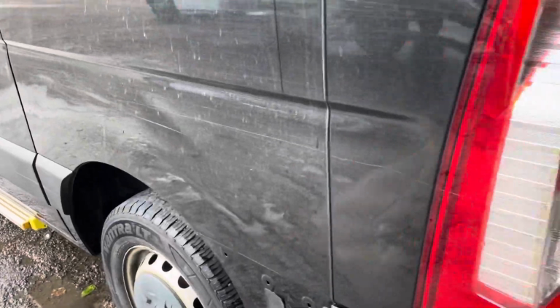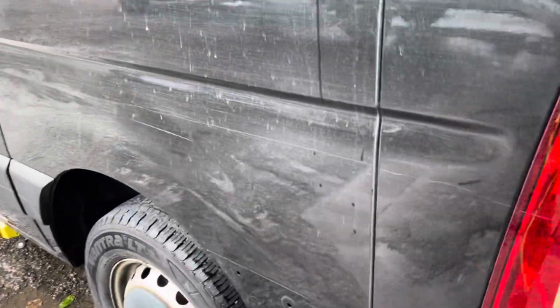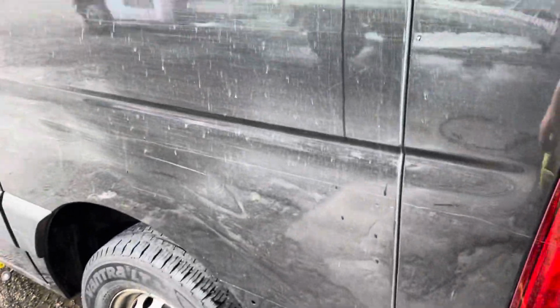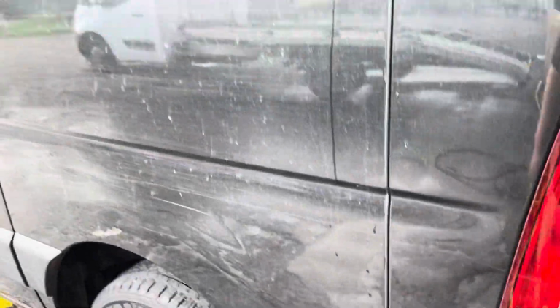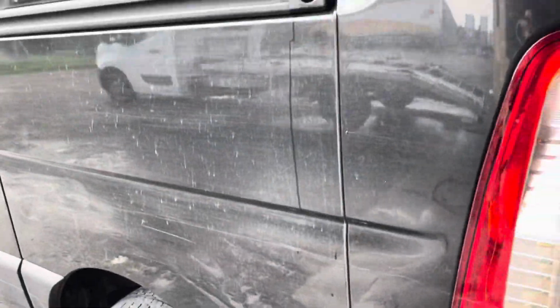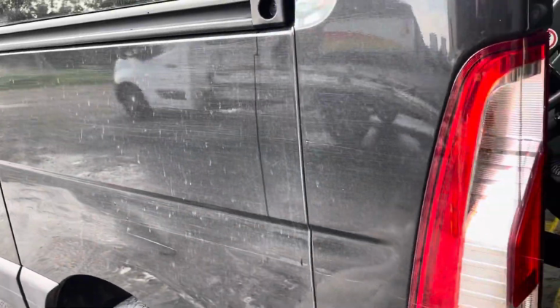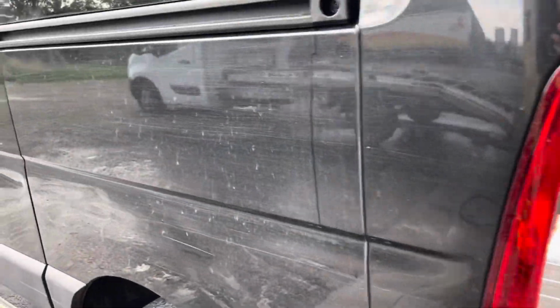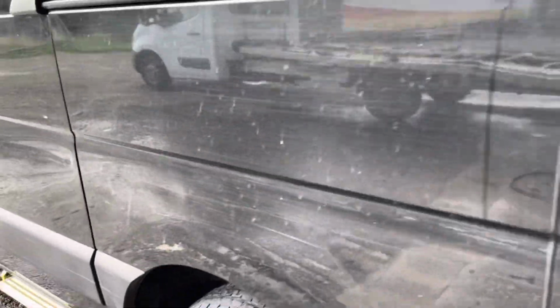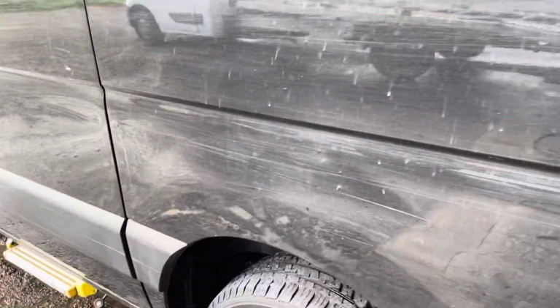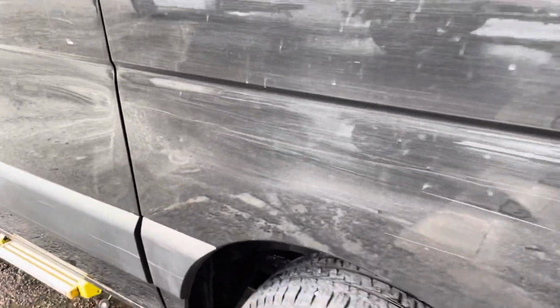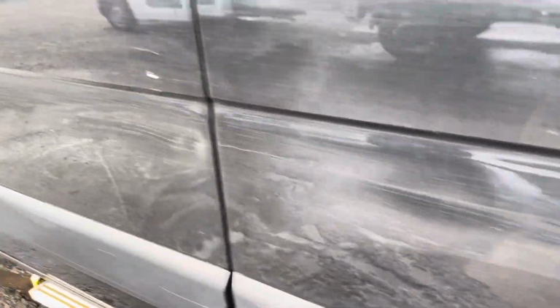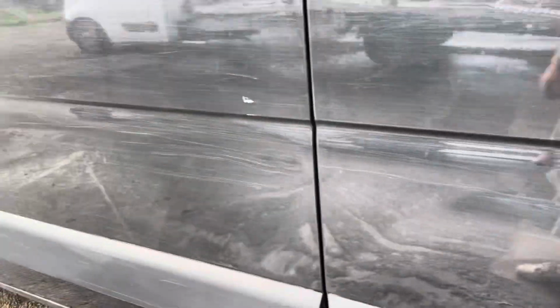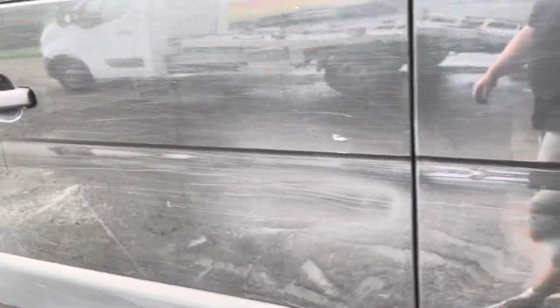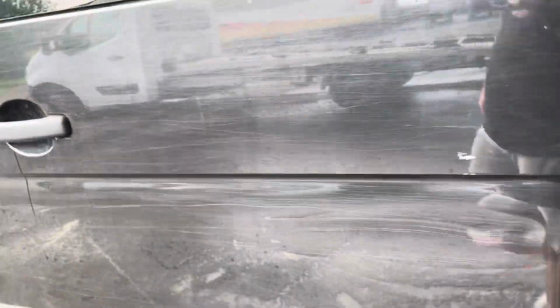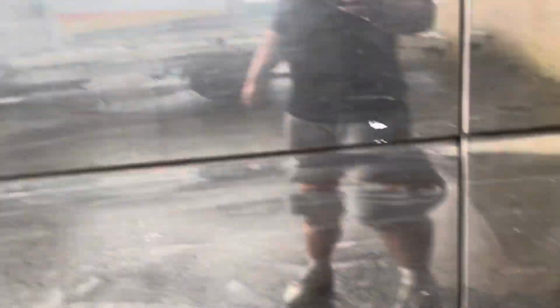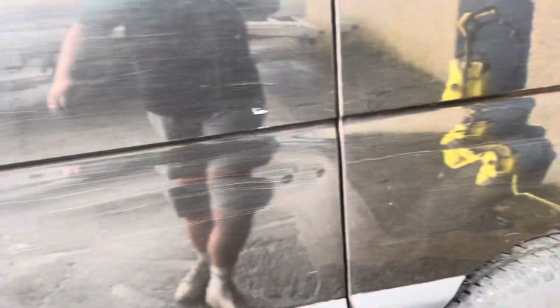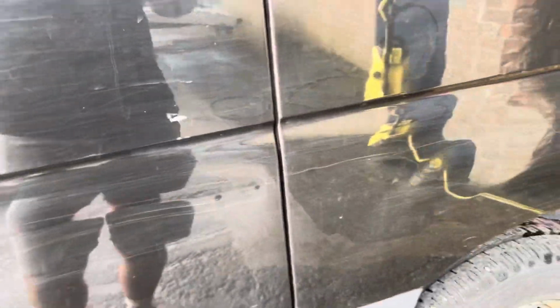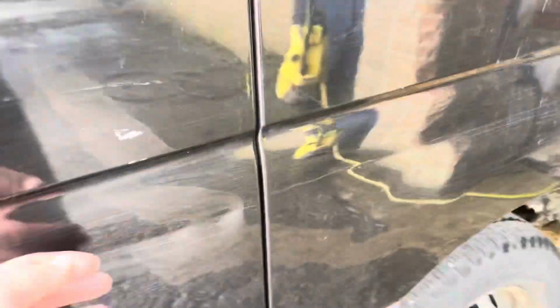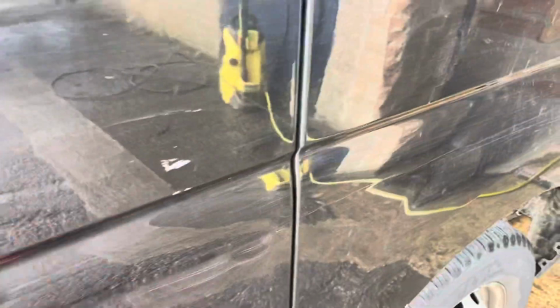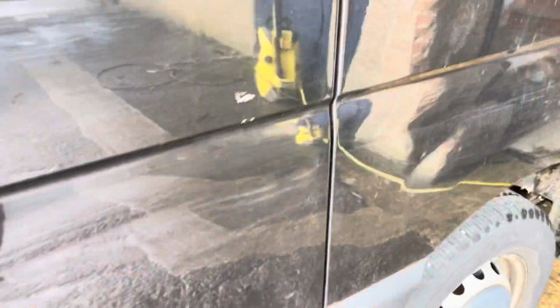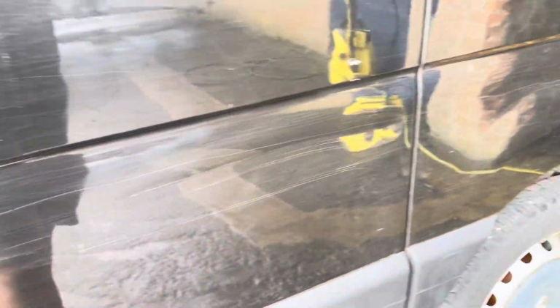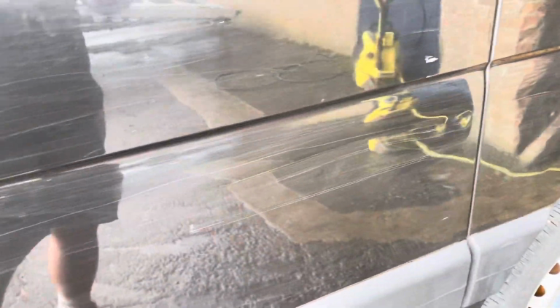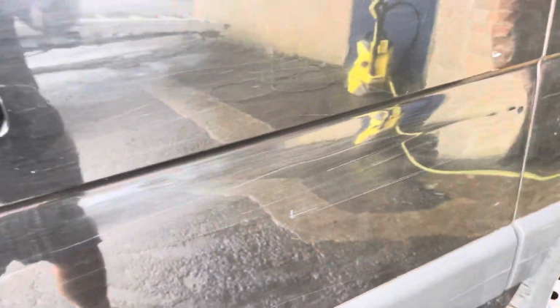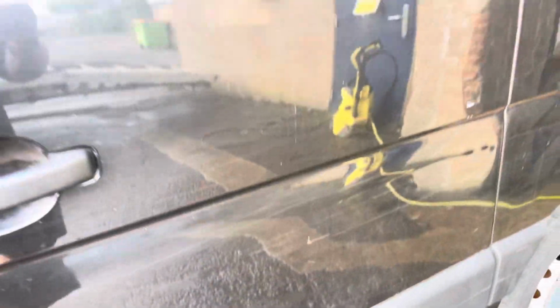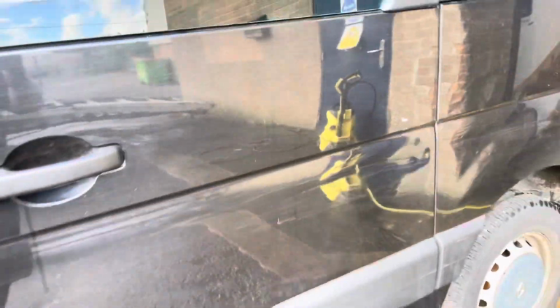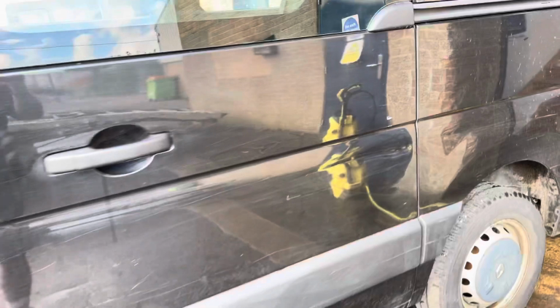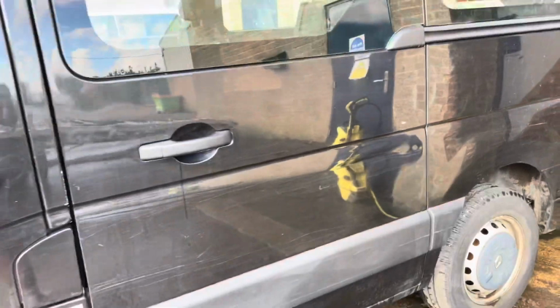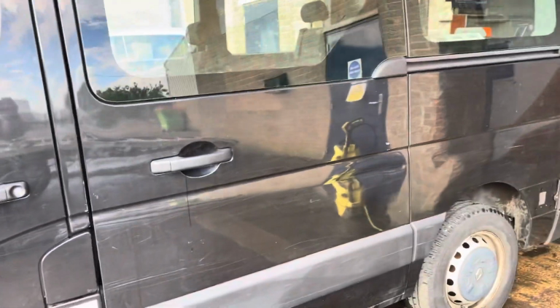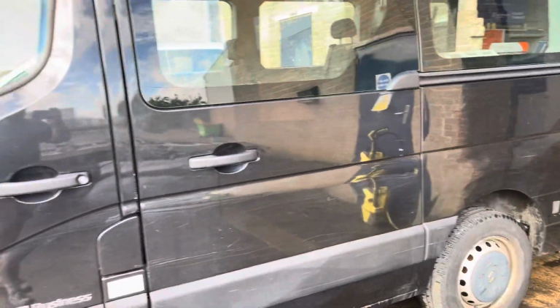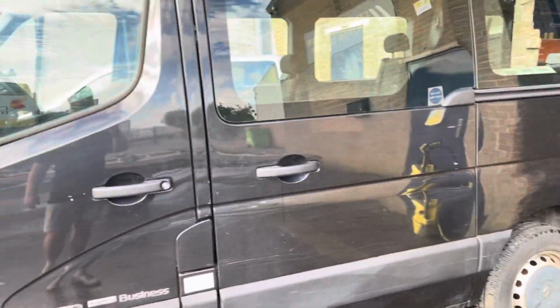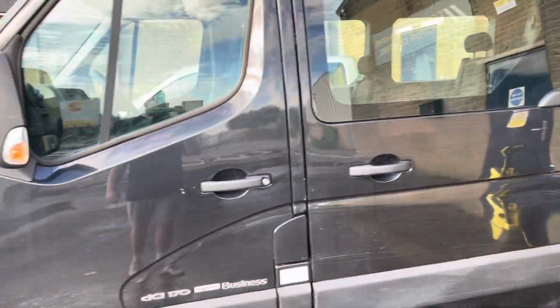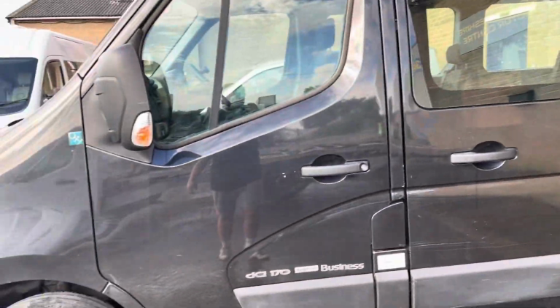Down this side, passenger side, nothing that the polish probably couldn't sort out. A little mark on the sliding door, a little ding there. It's all been taken into account when pricing the vehicle.